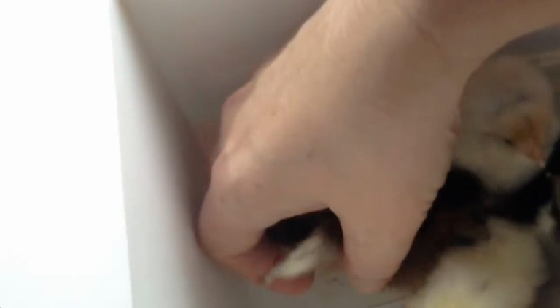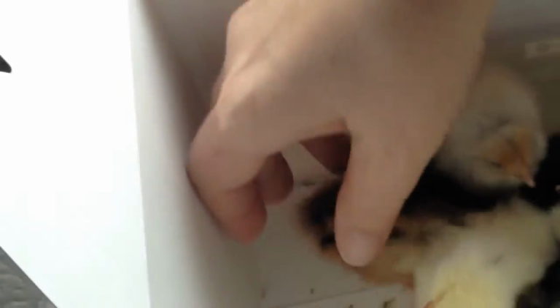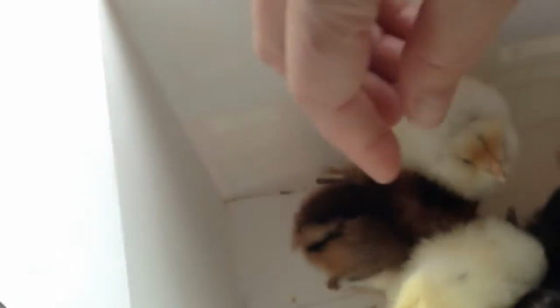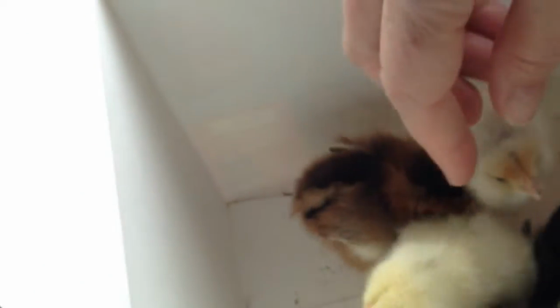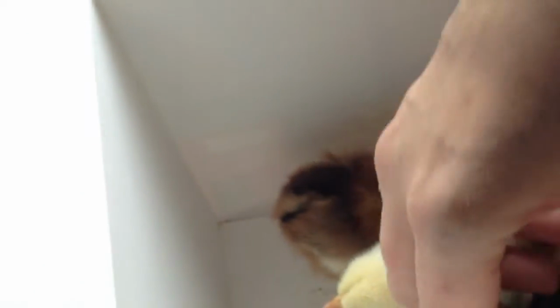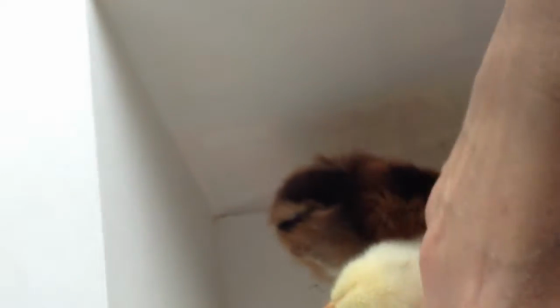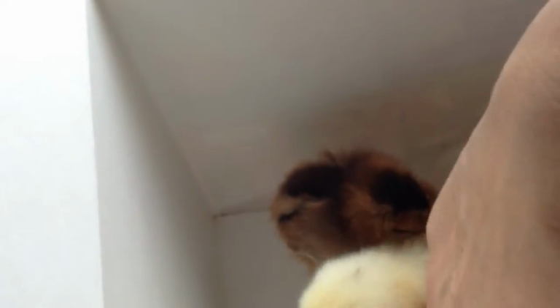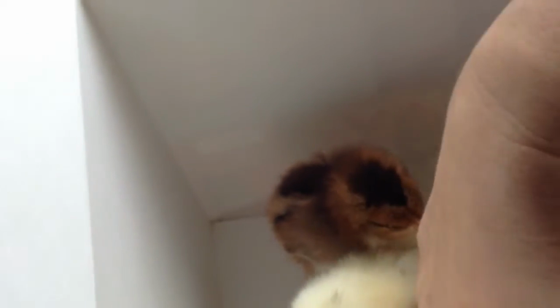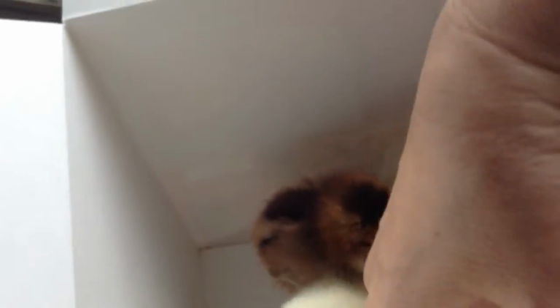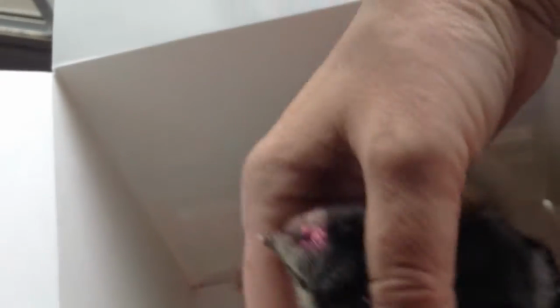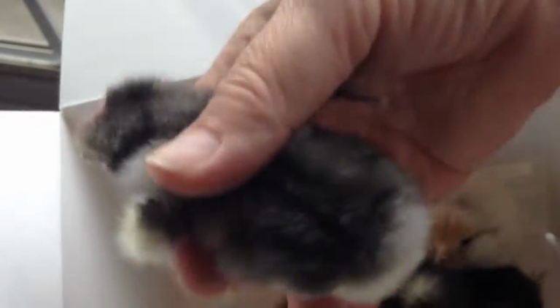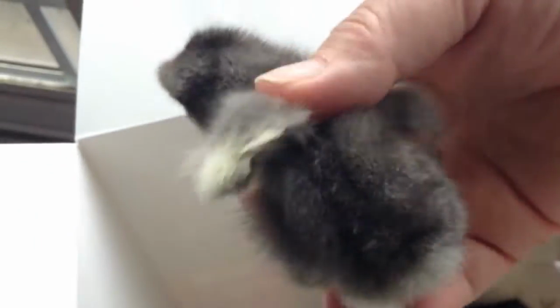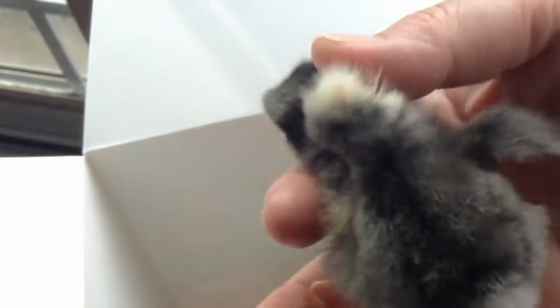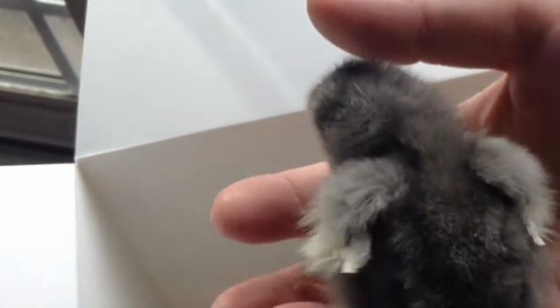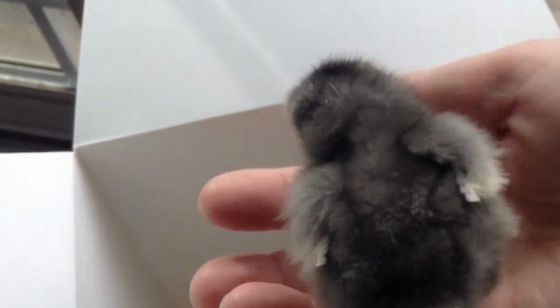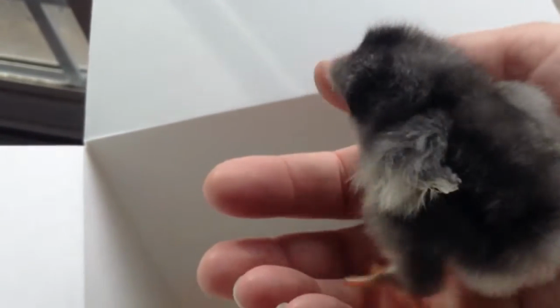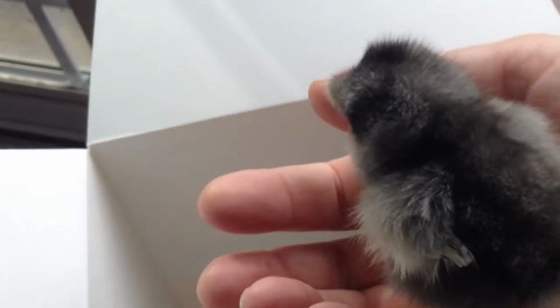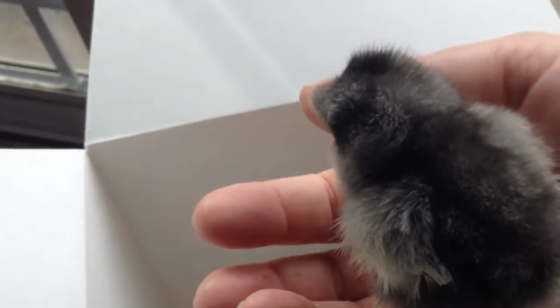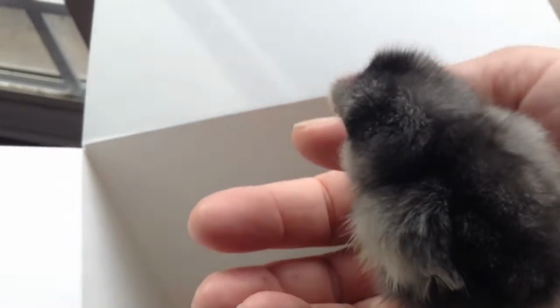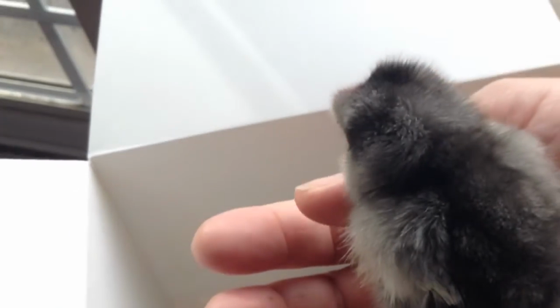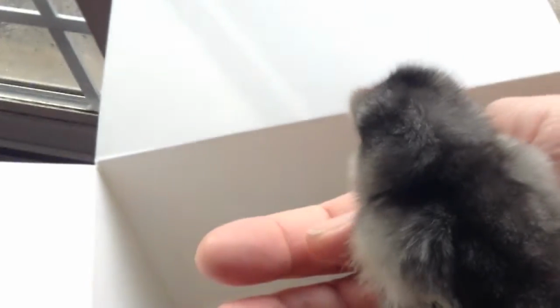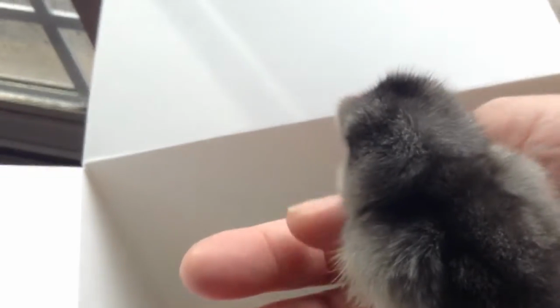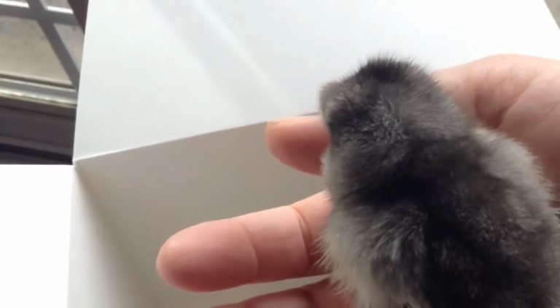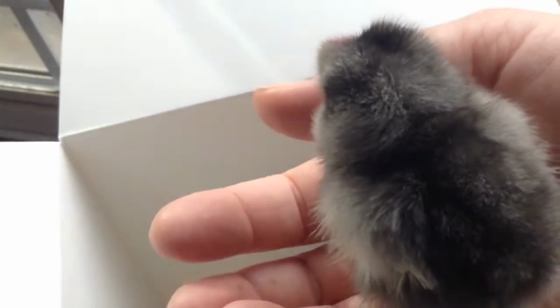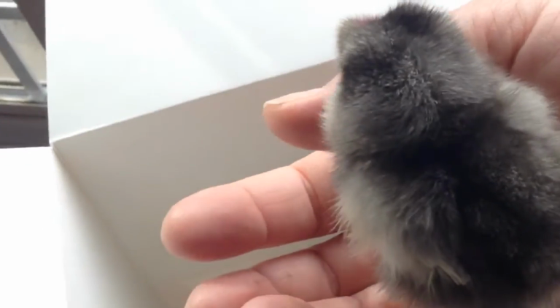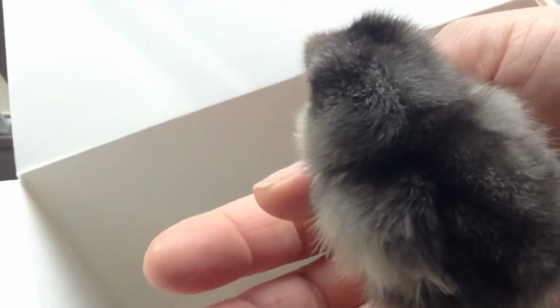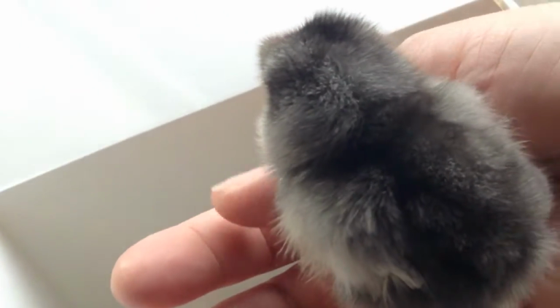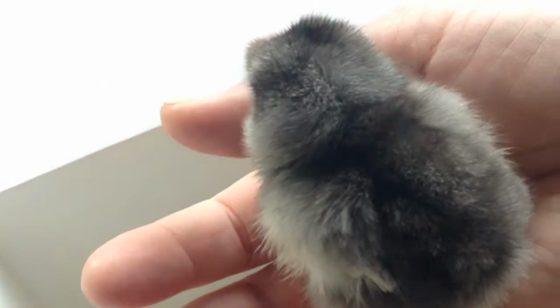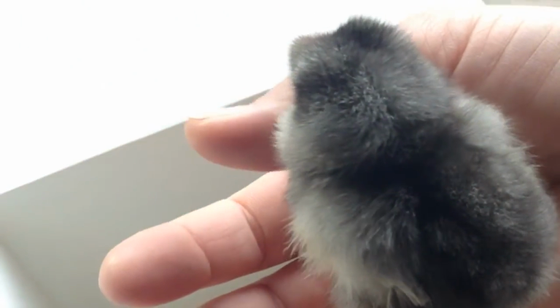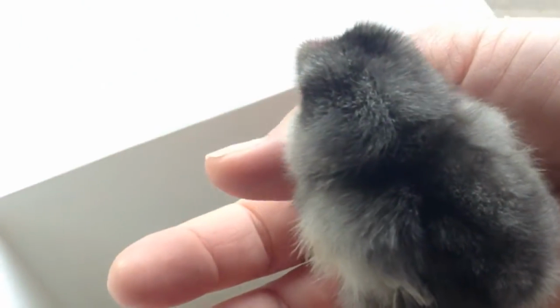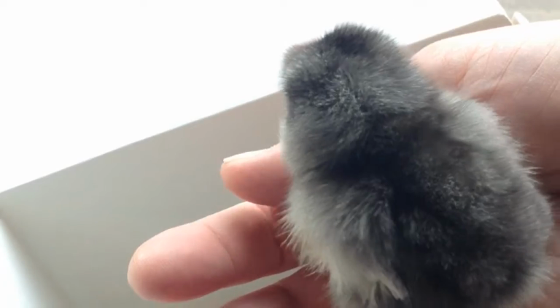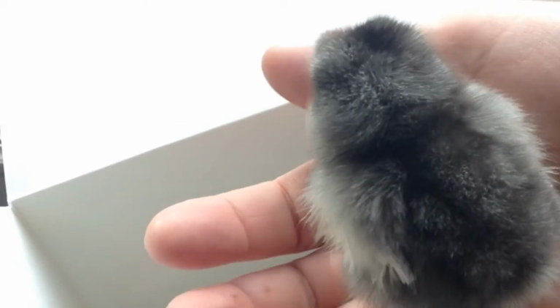Did we get them all? Oh, and this one! This is a blue-laced Wyandotte, and it will be very silvery colored or gray colored. It's very pretty.